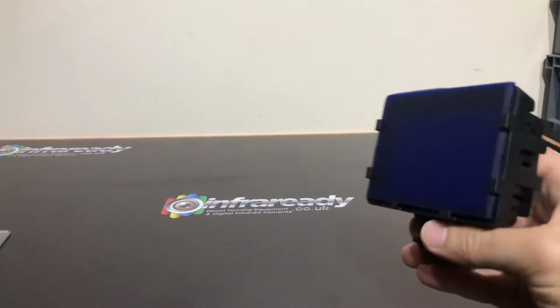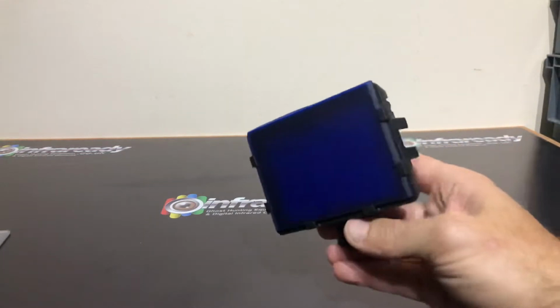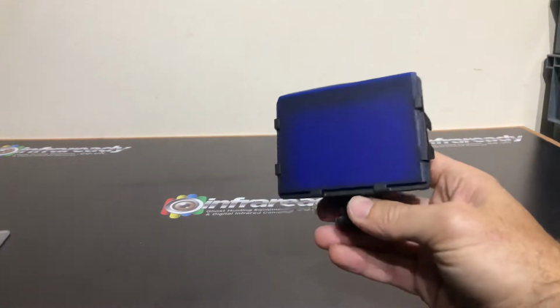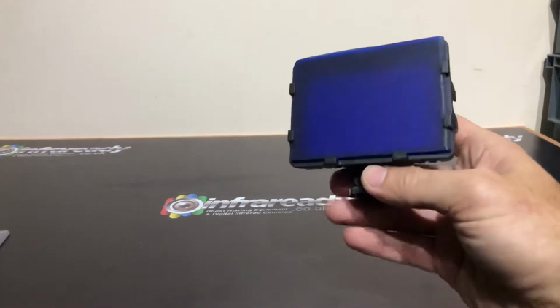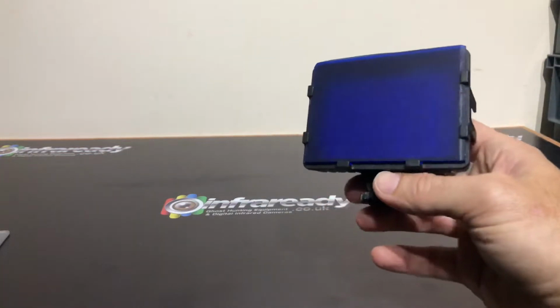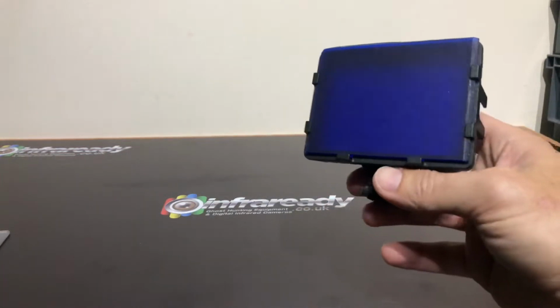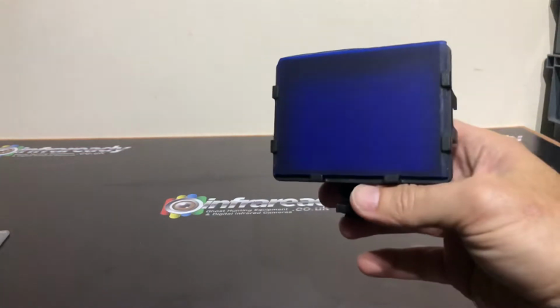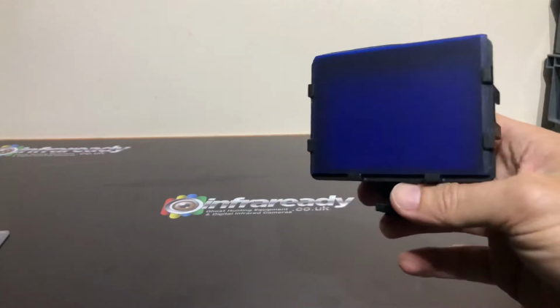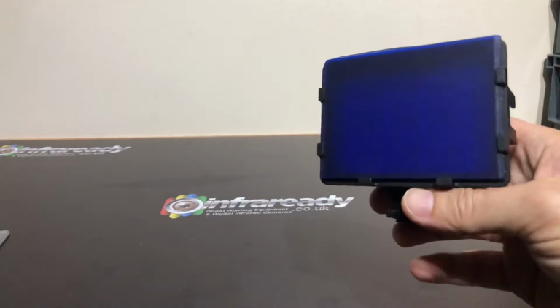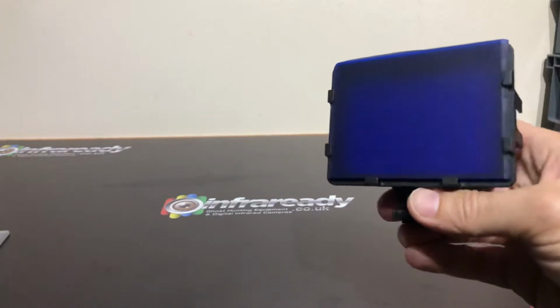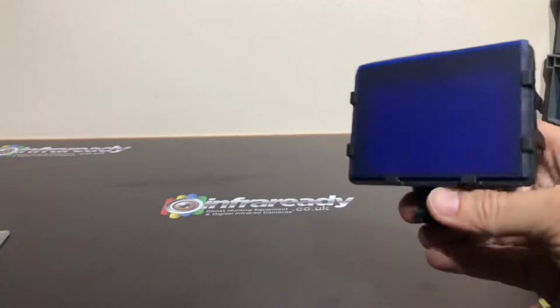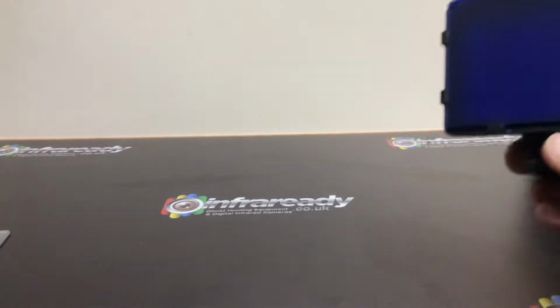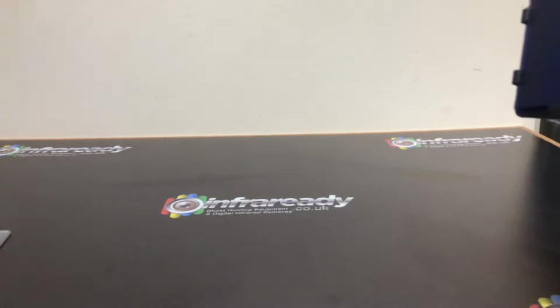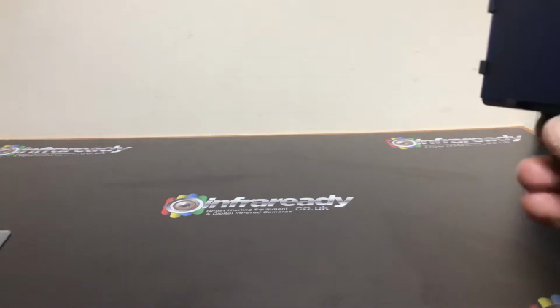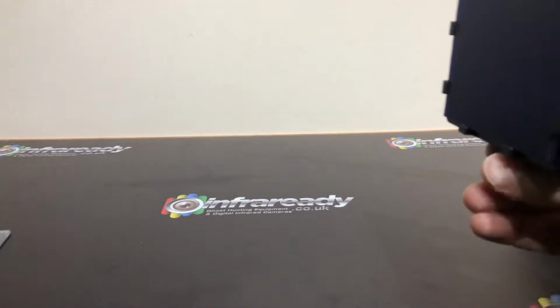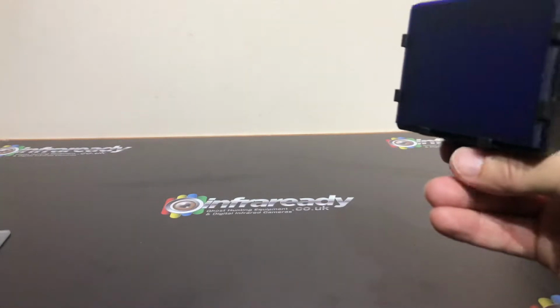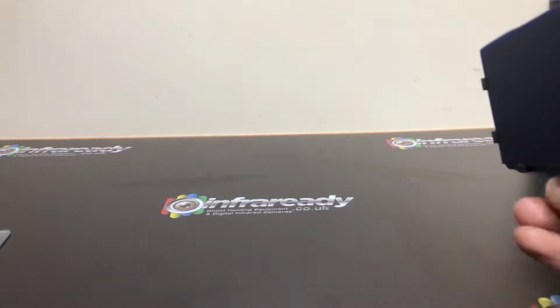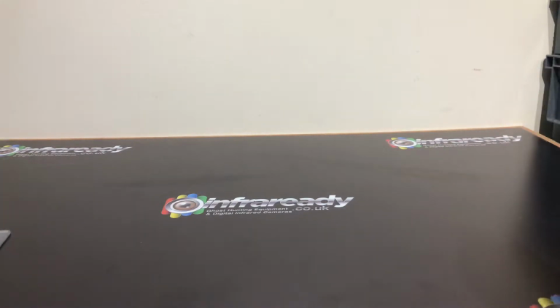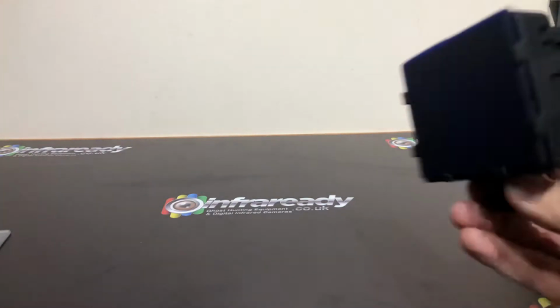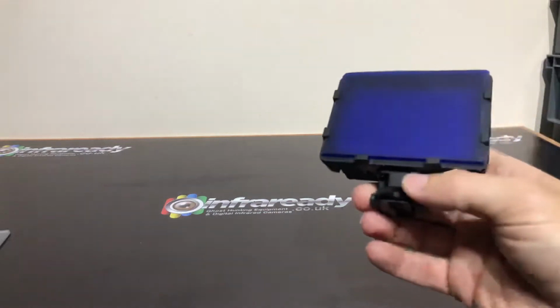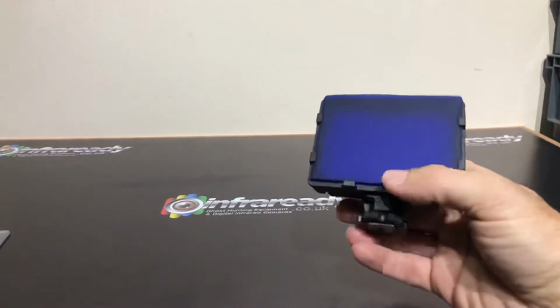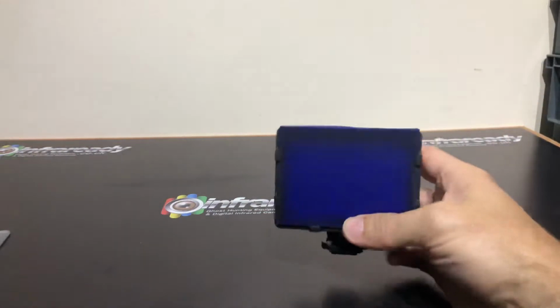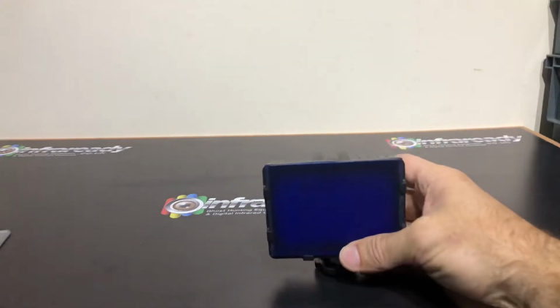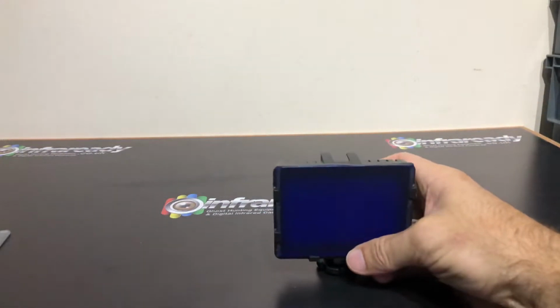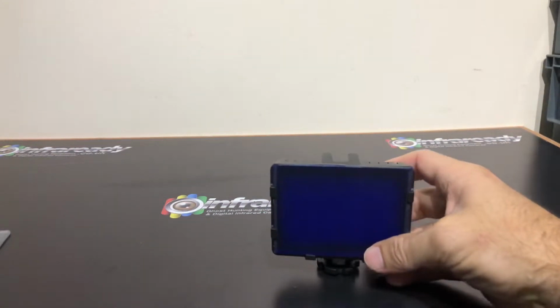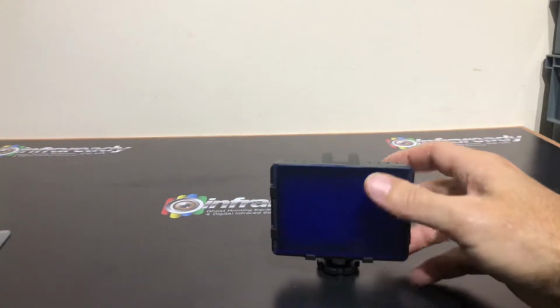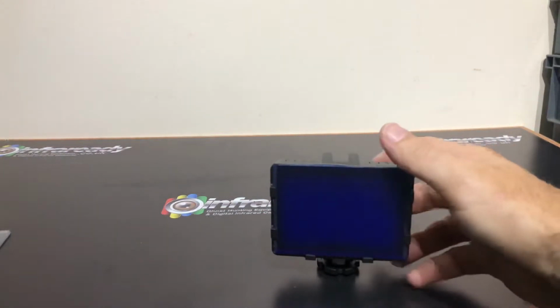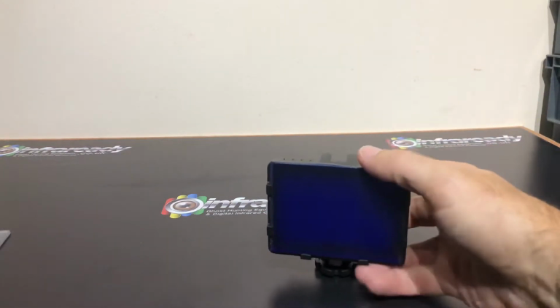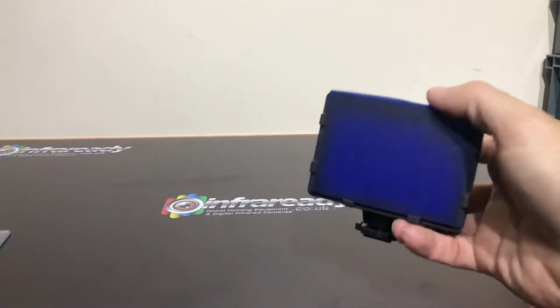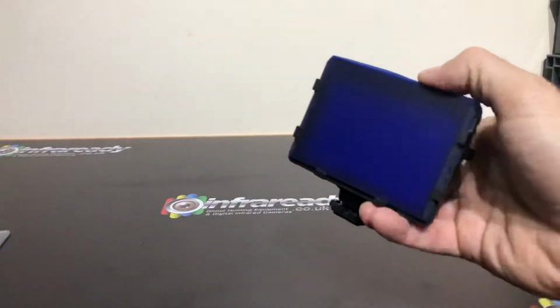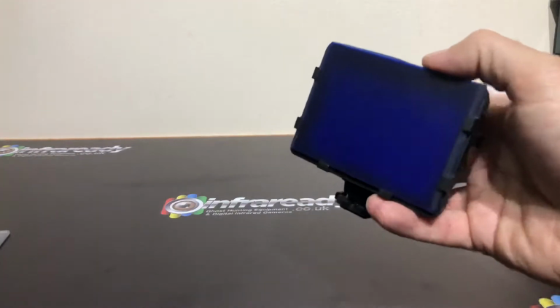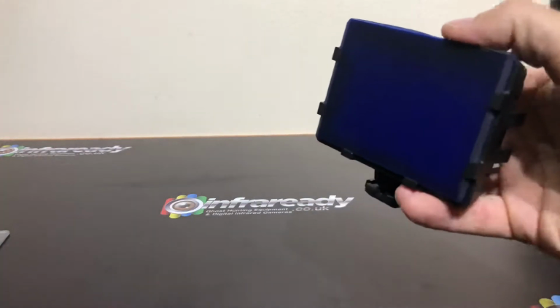Some teams have color preferences — green and blue tend to be the main choices. This actually saves you from needing a full spectrum or night vision camcorder, so you can just use your normal camcorder.